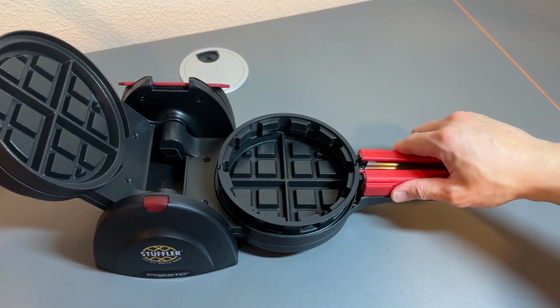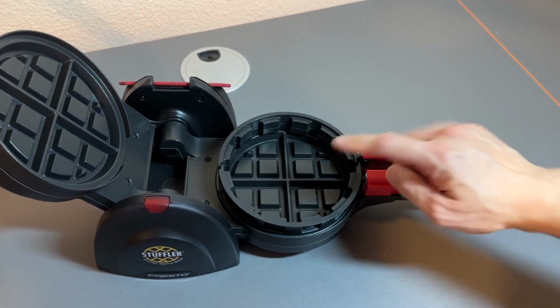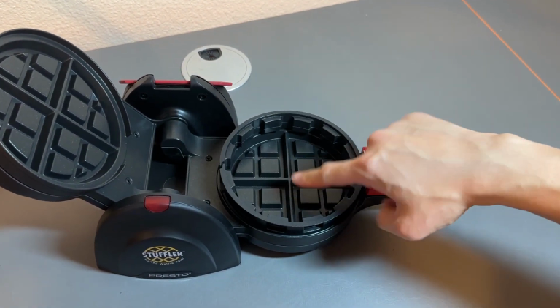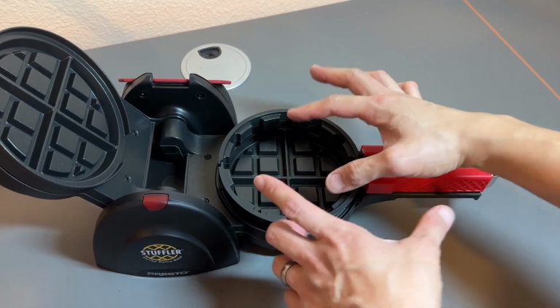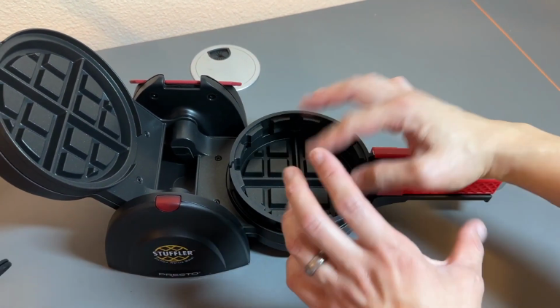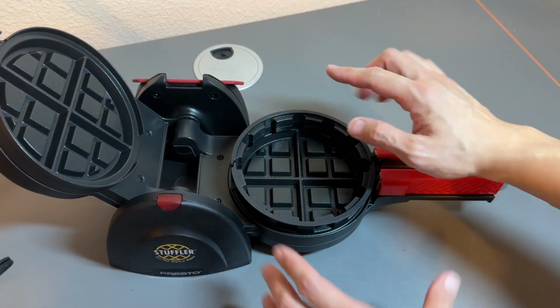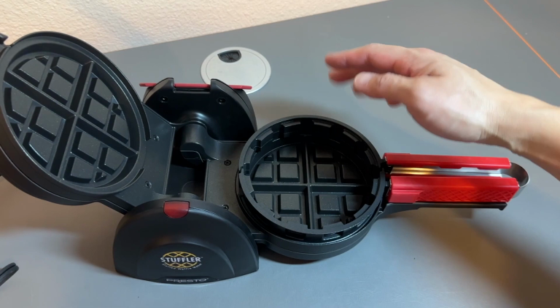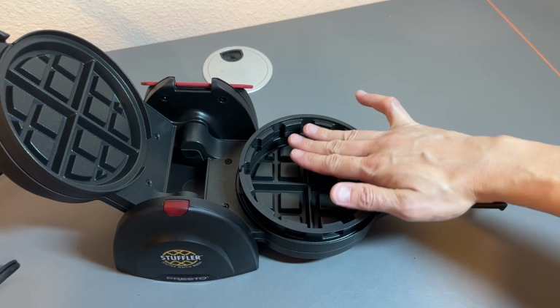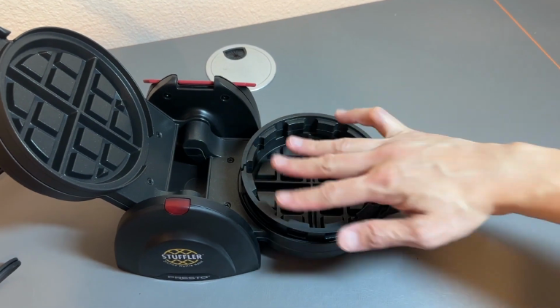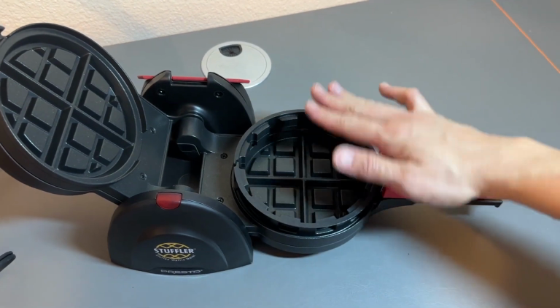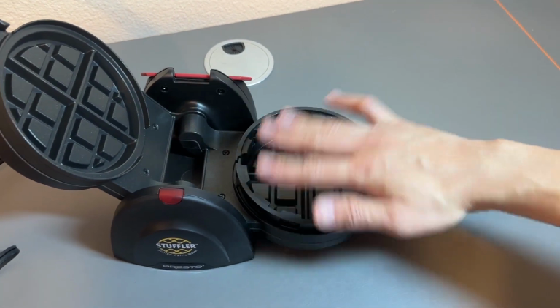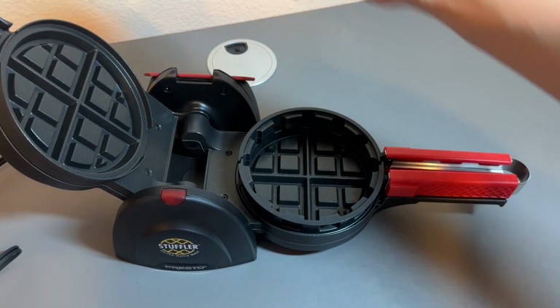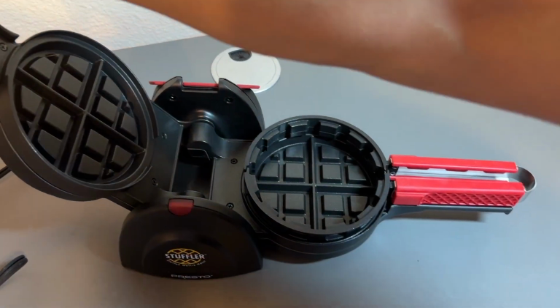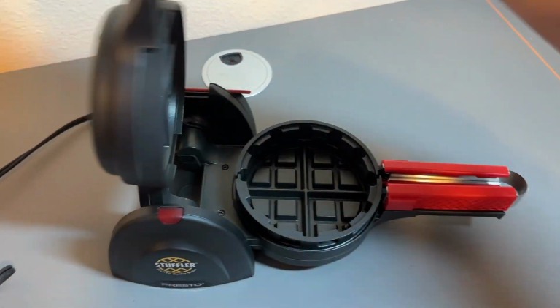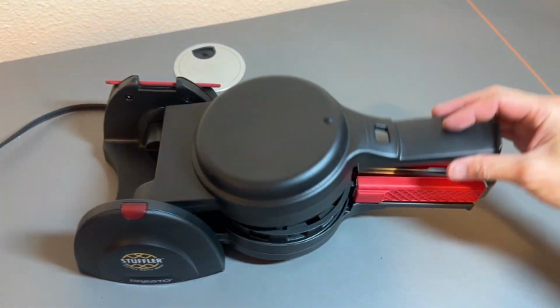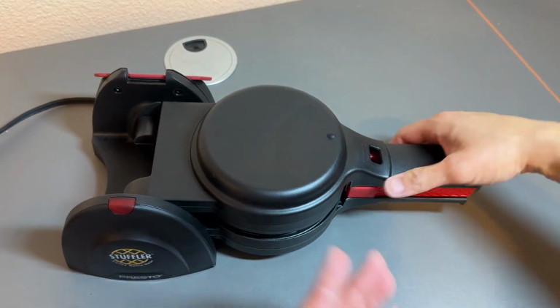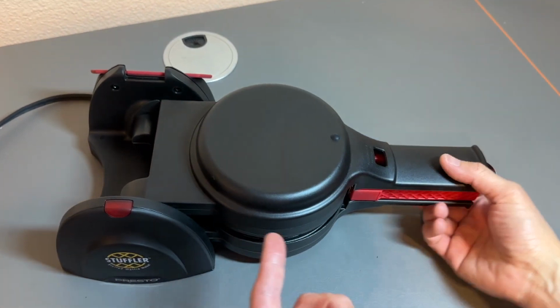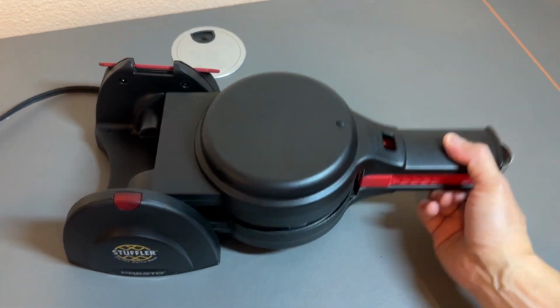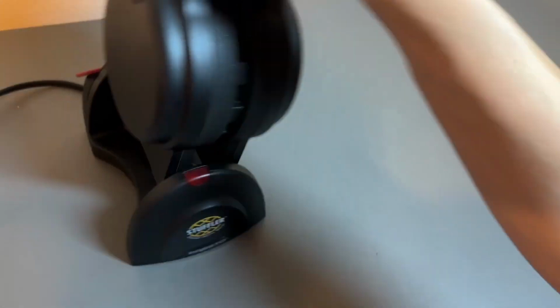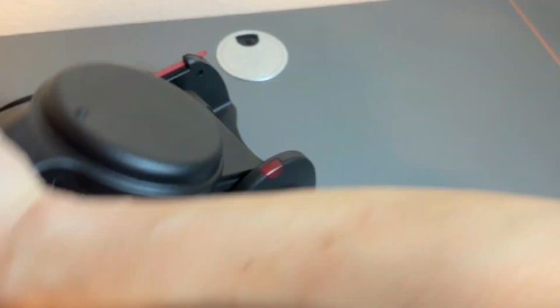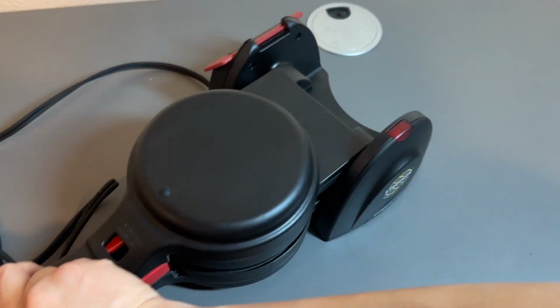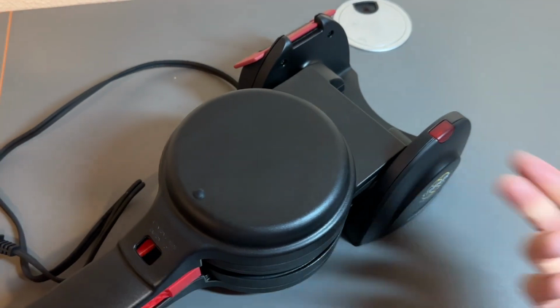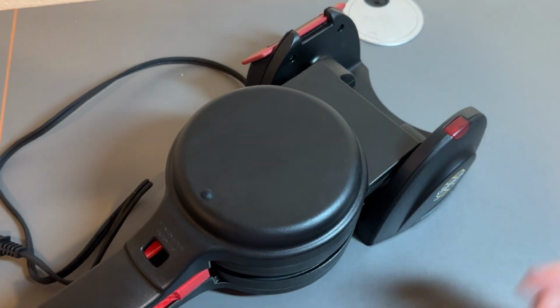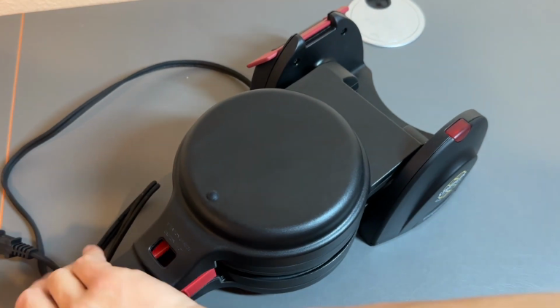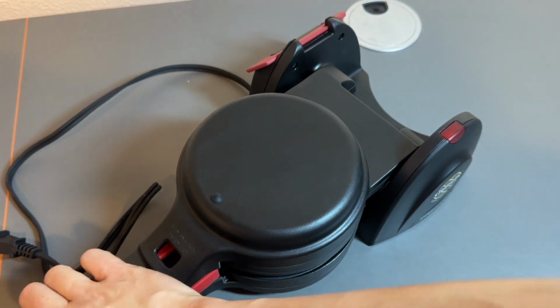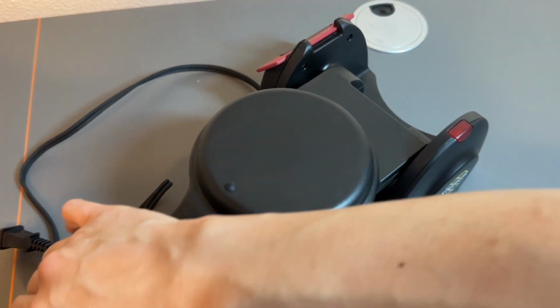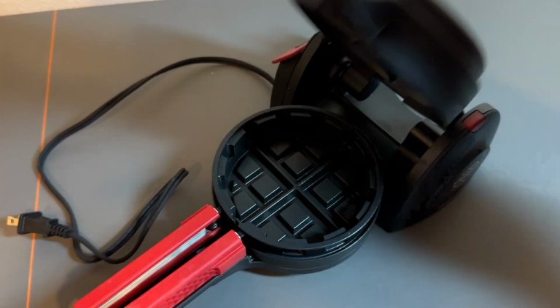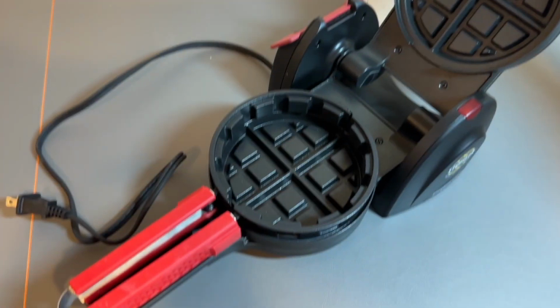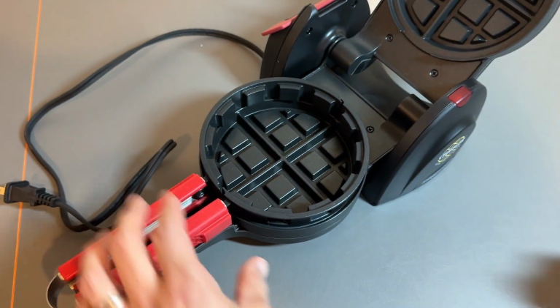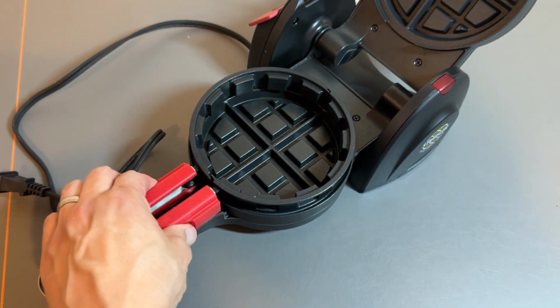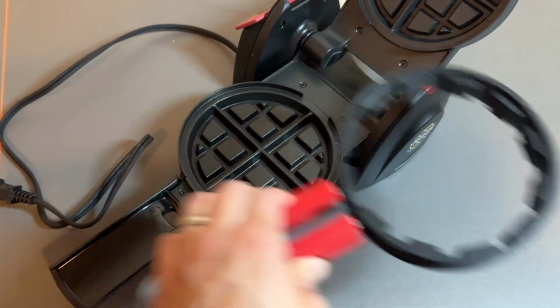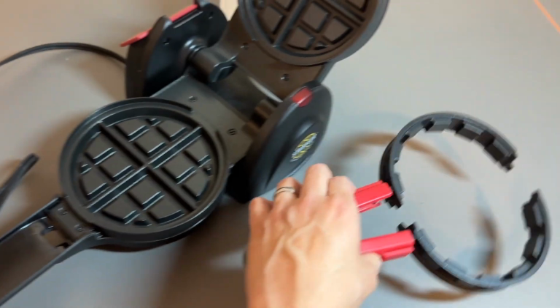So cool, right? It's a very thick design so that you can put your batter, put your topping, put more batter, then close this up, let this thing cook and then flip it around like this and let that cook too. And then you can serve by lifting this up — pull this up and serve.